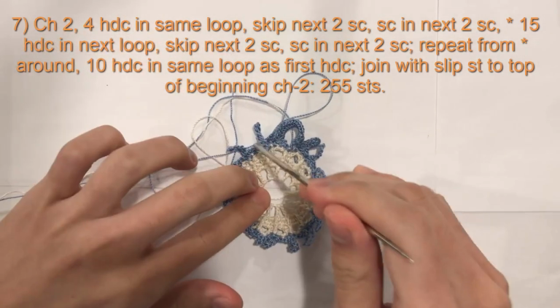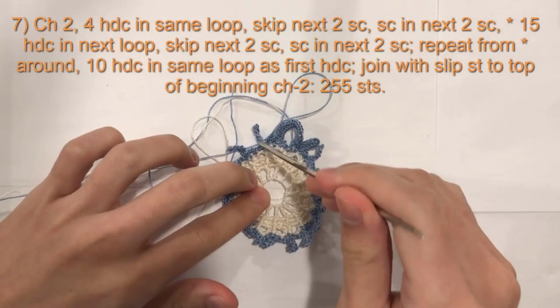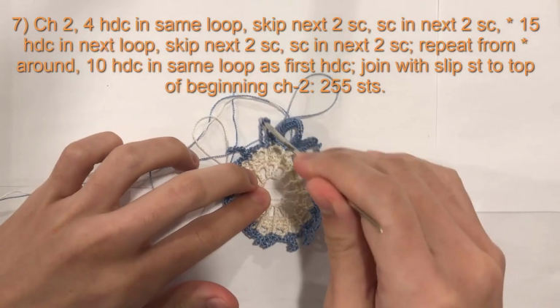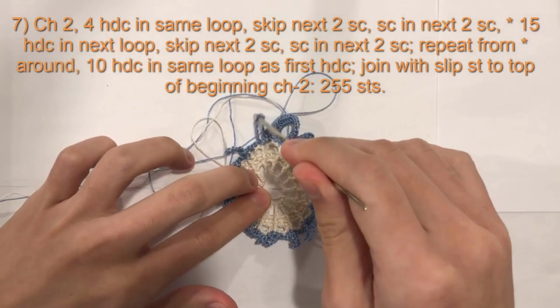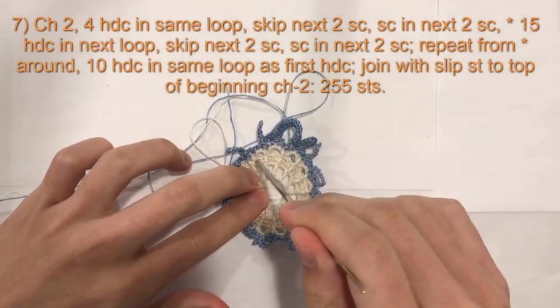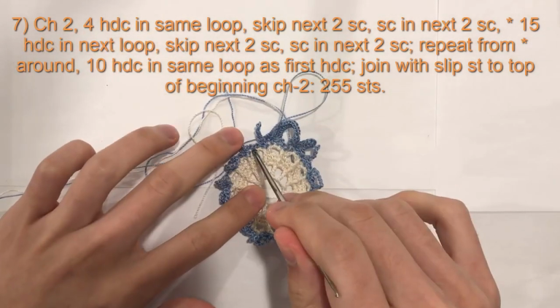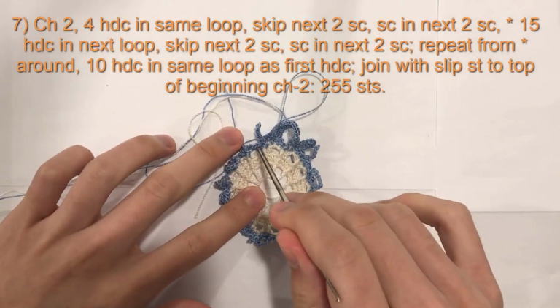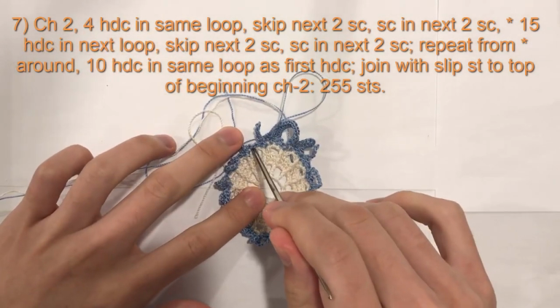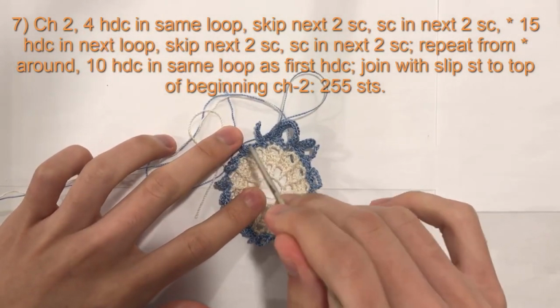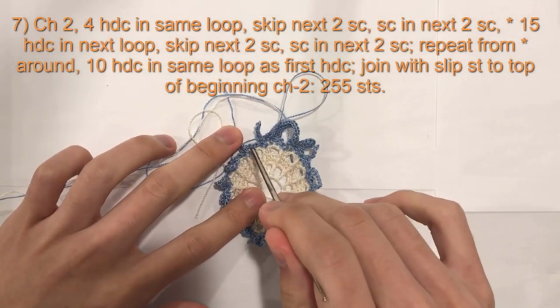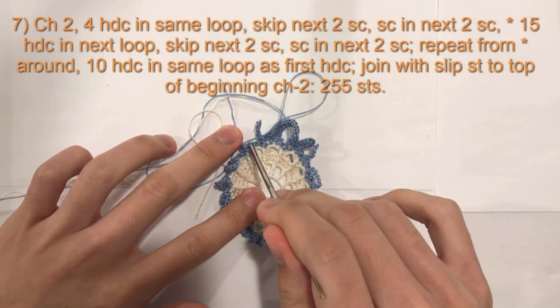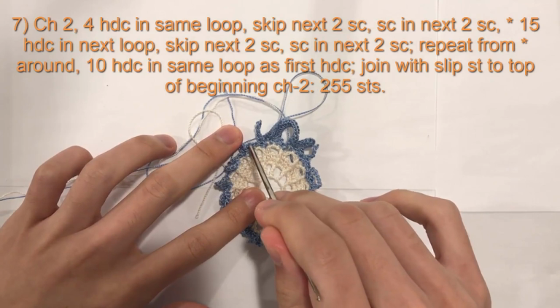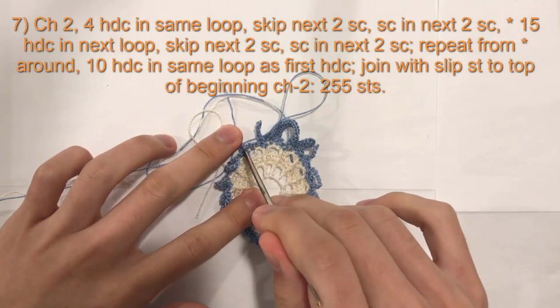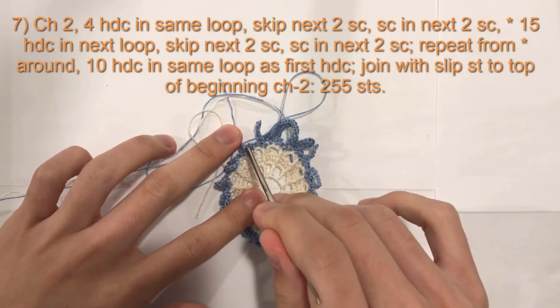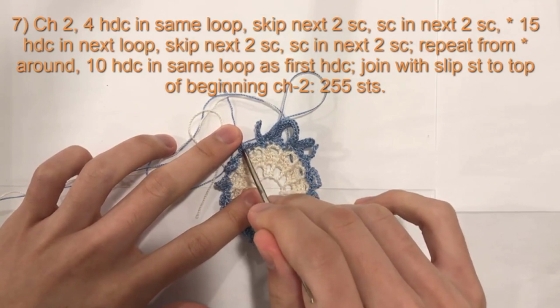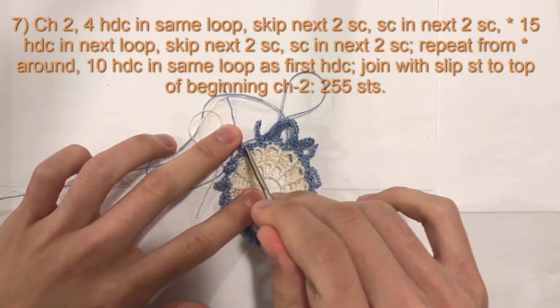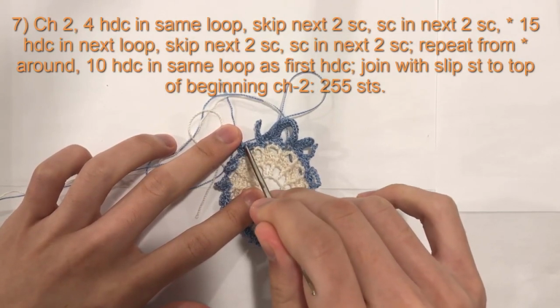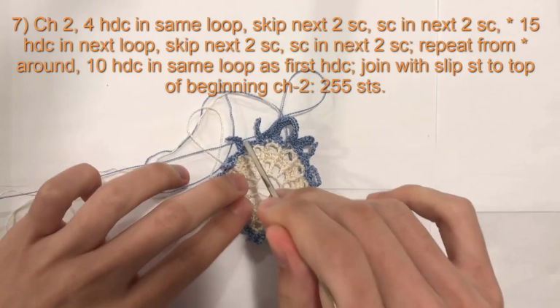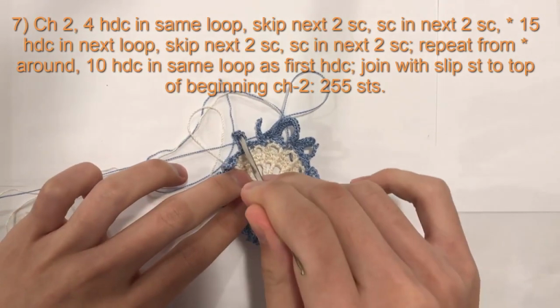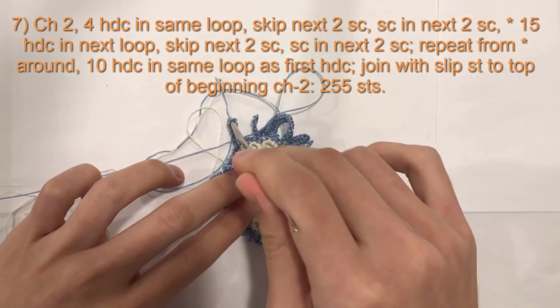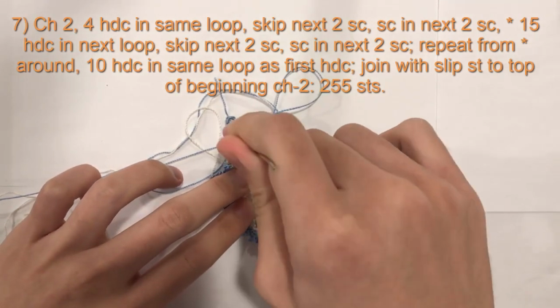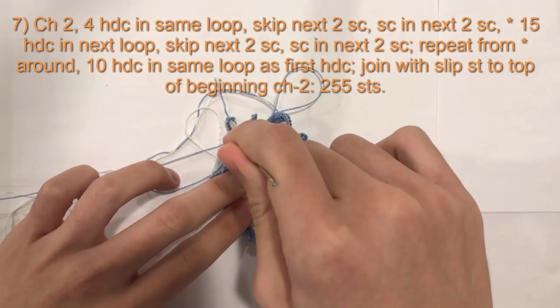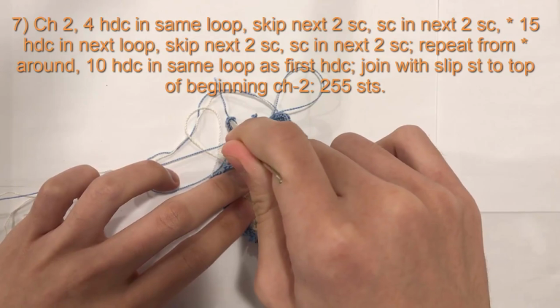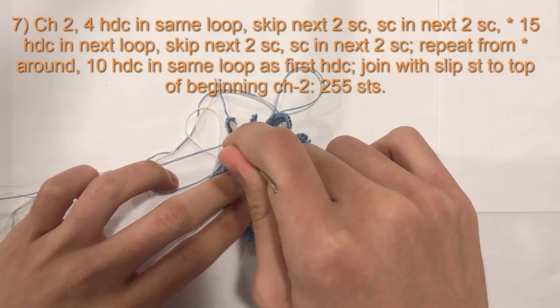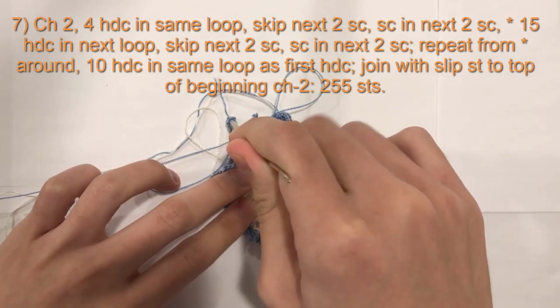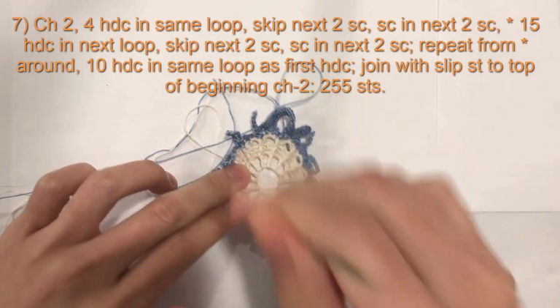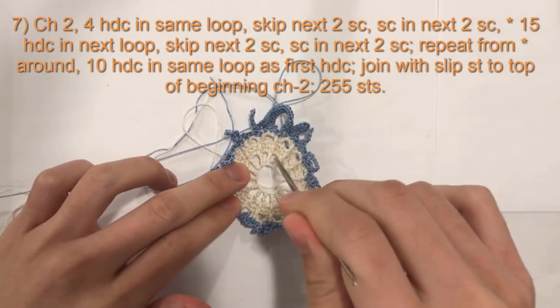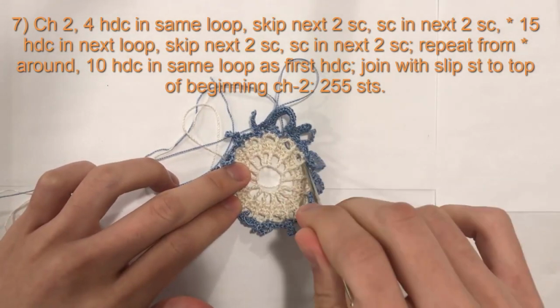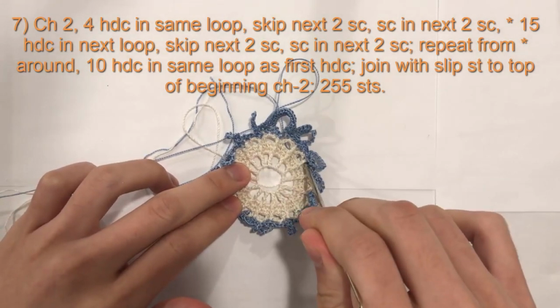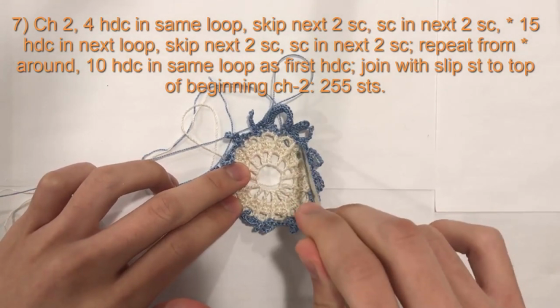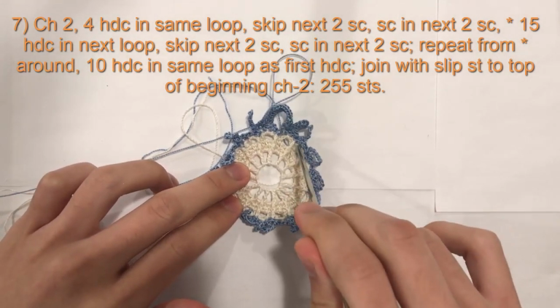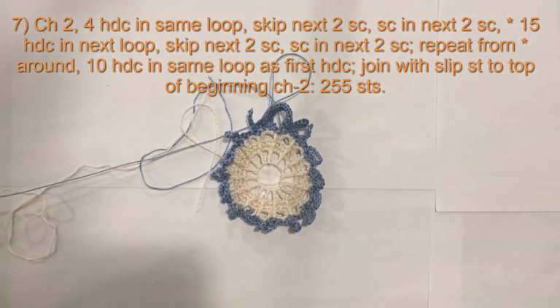15 half double crochet into the loop, skip the next 2 single crochet, and then do 1 single crochet in the next 2 single crochet. 15 half double crochet into the loop all the way around. I will meet you at the end of this round.